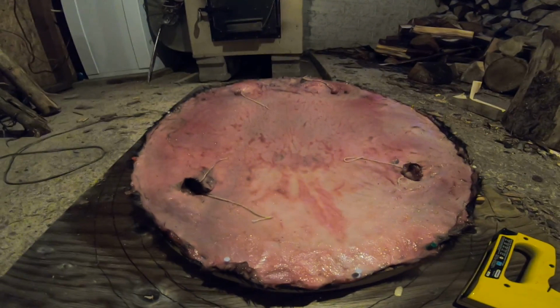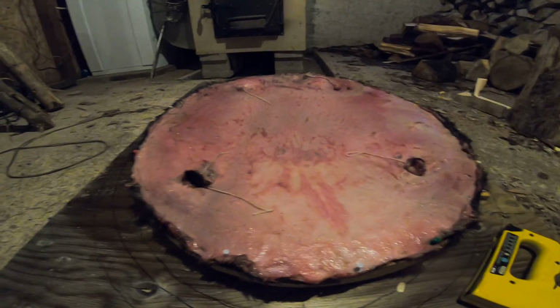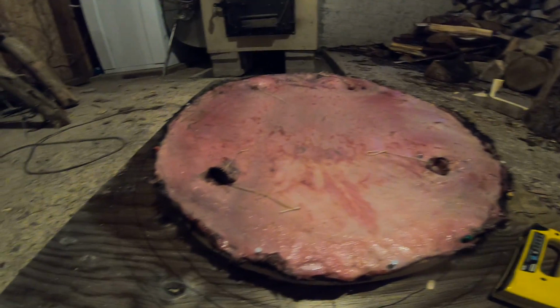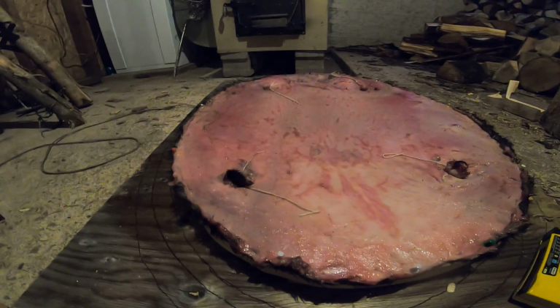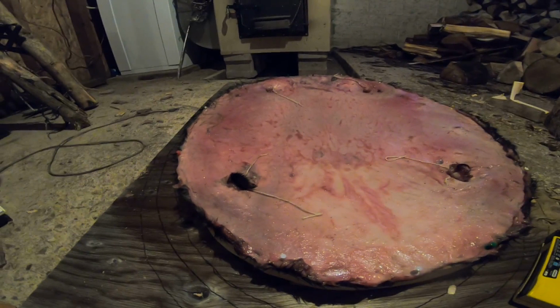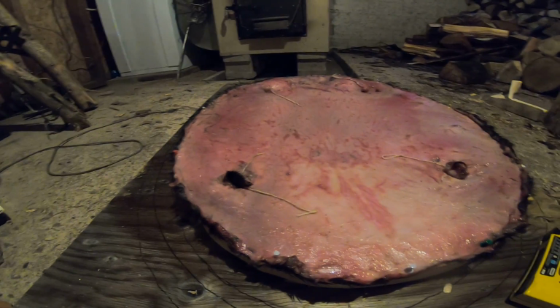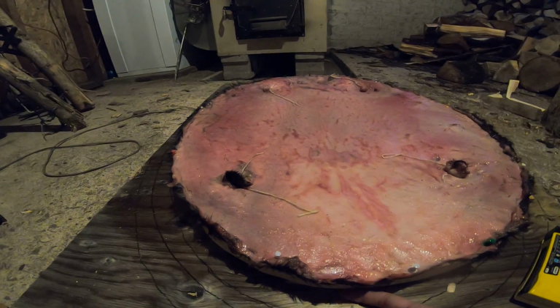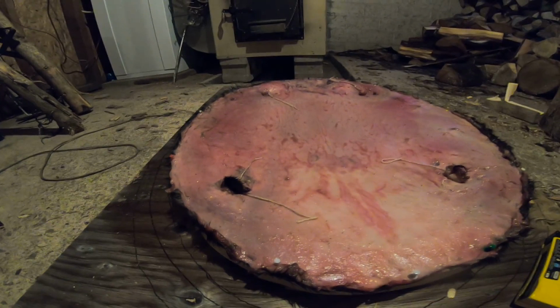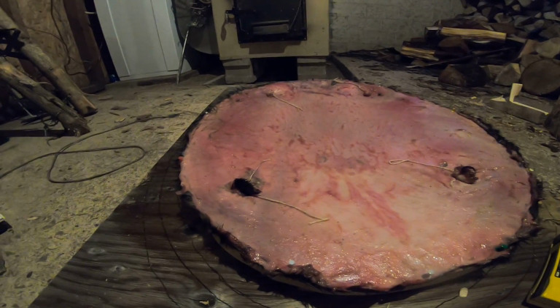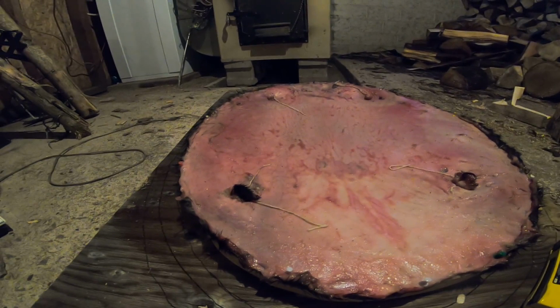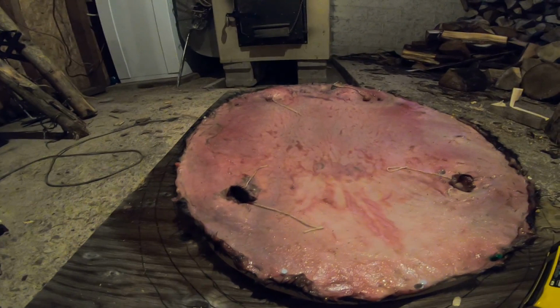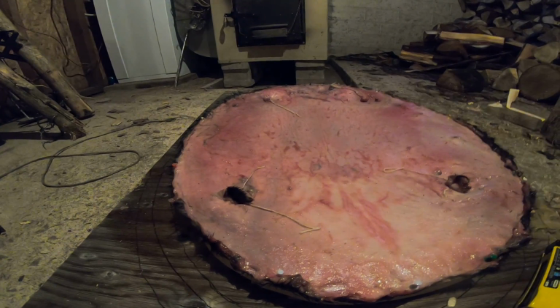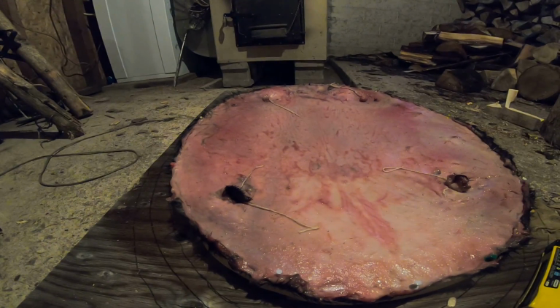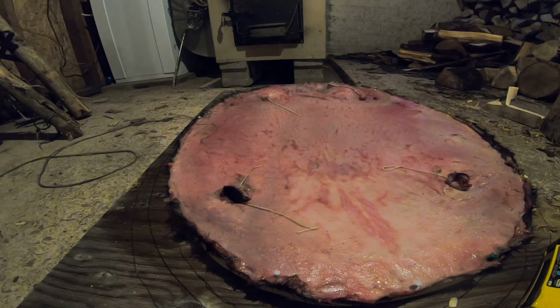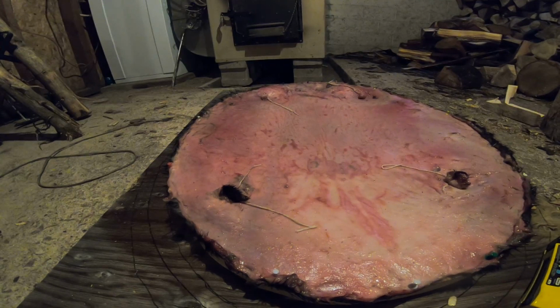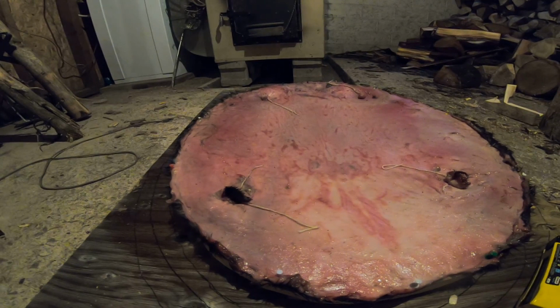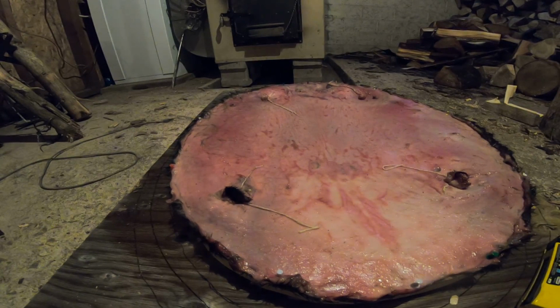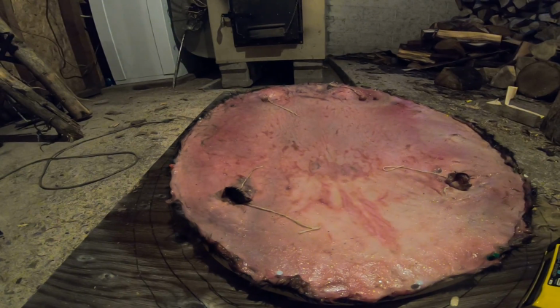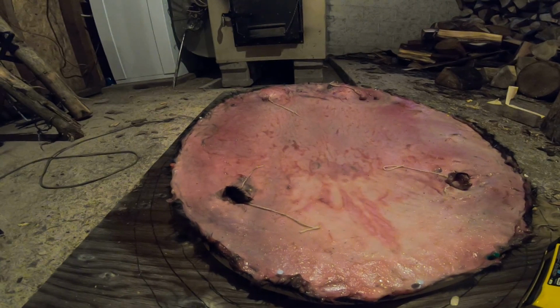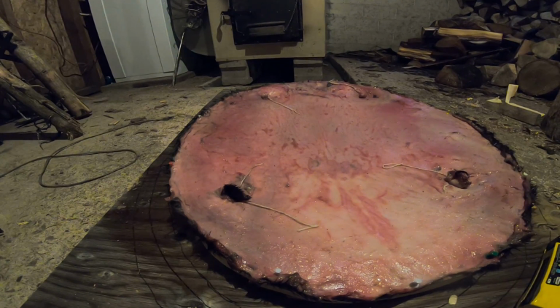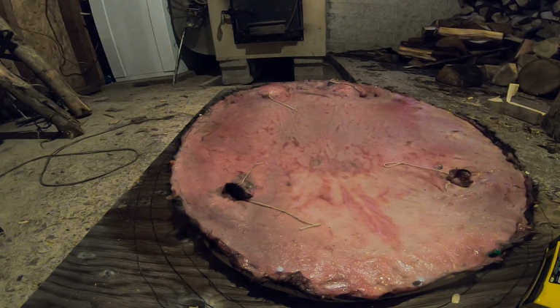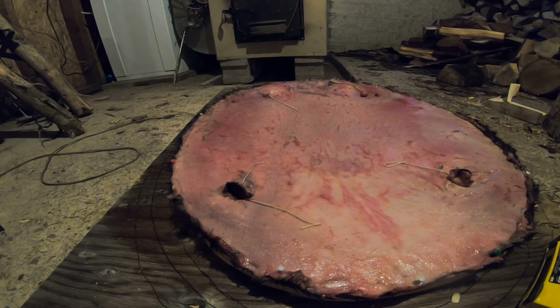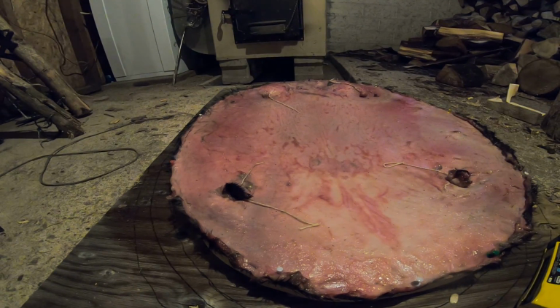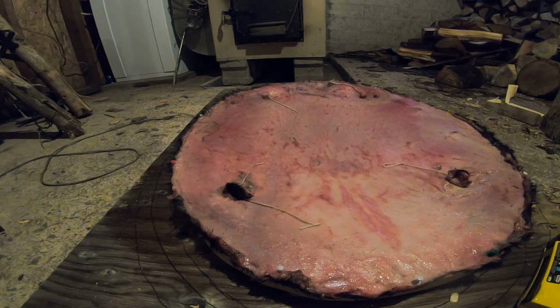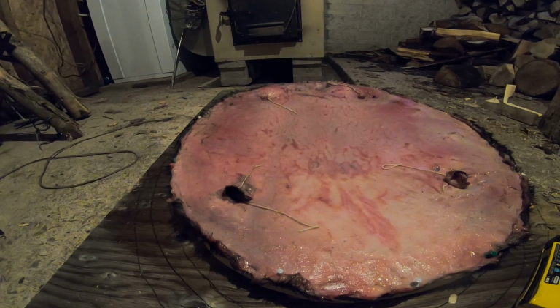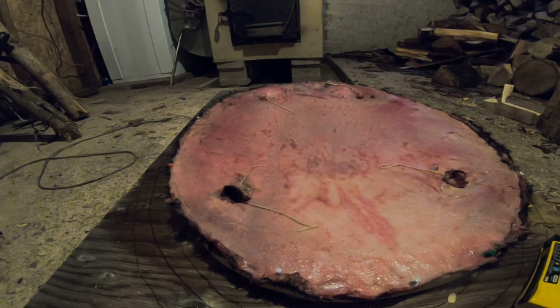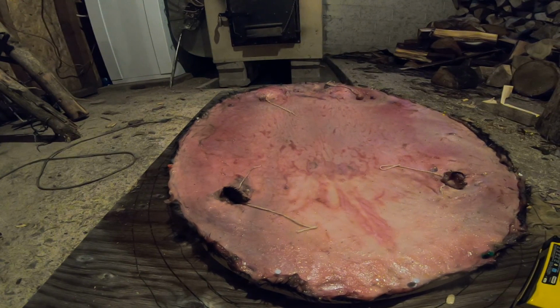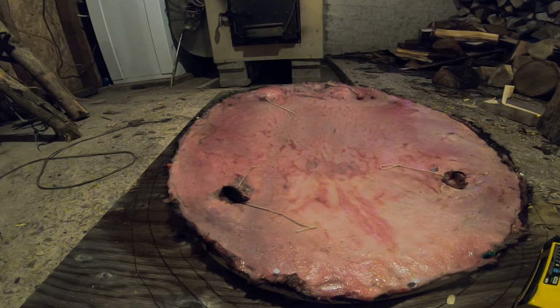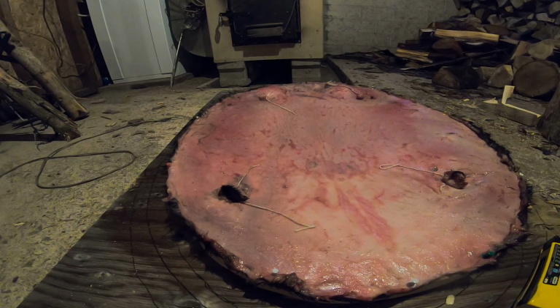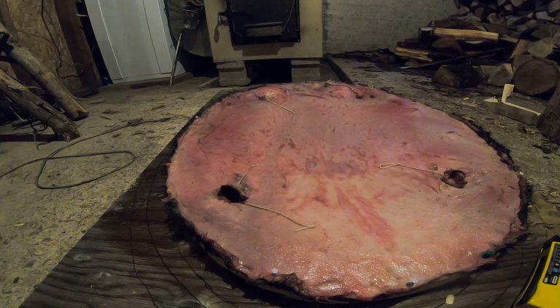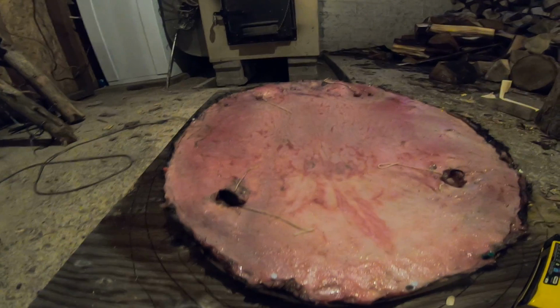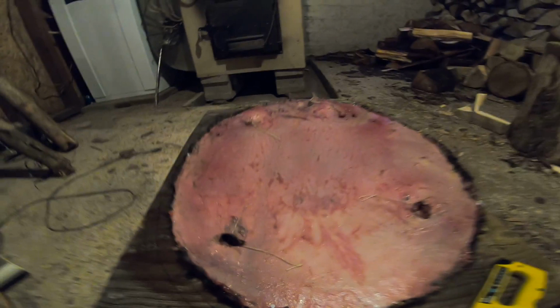I'm going to have to build a whole bunch more beaver stretches because as of tomorrow pretty much it's going to be craziness. I'll show you my holes — there's the first nipple, there's the second nipple.